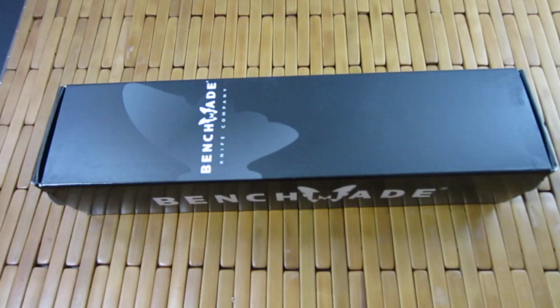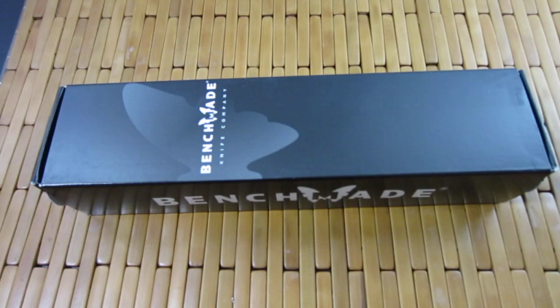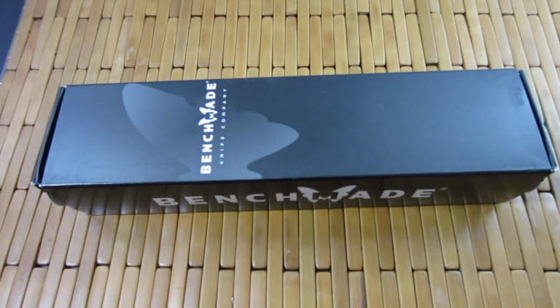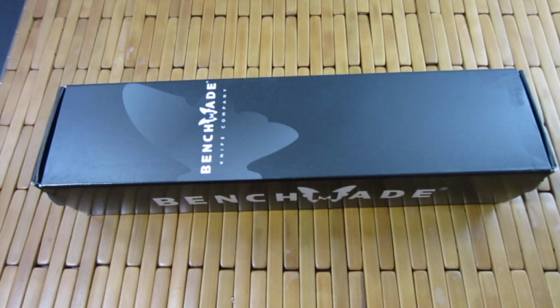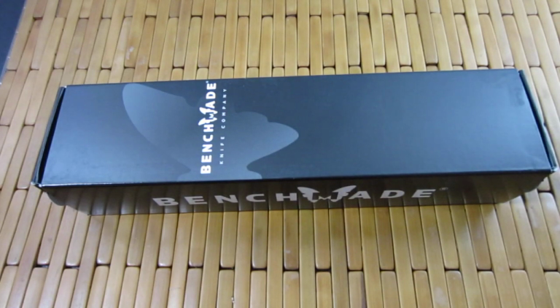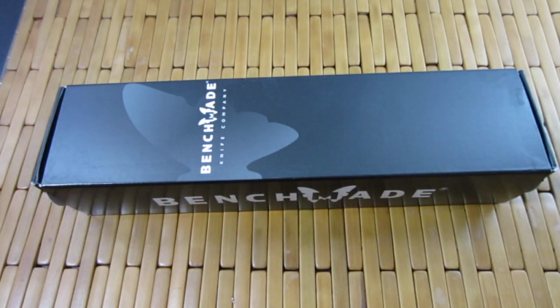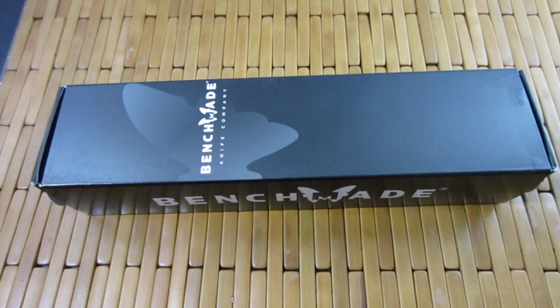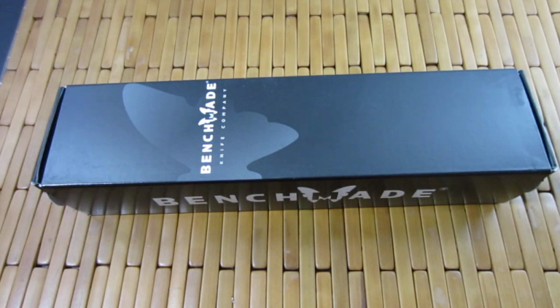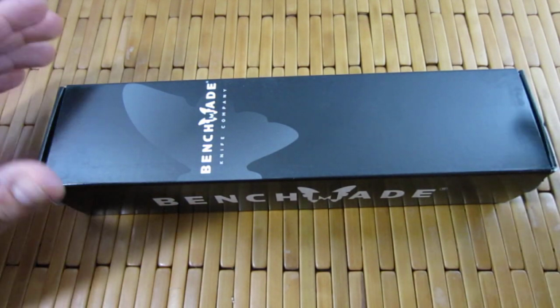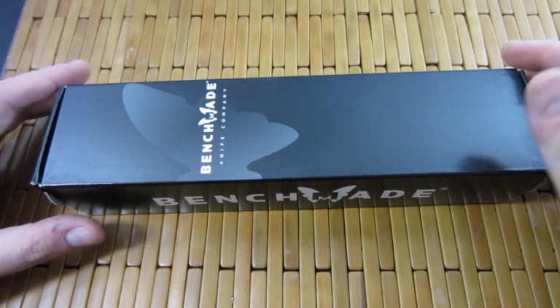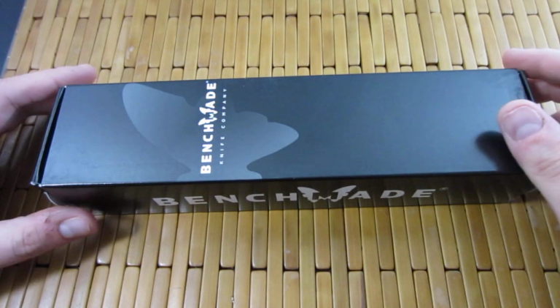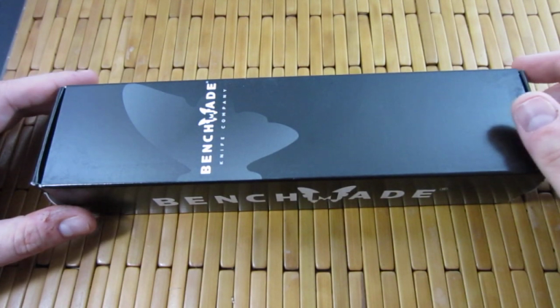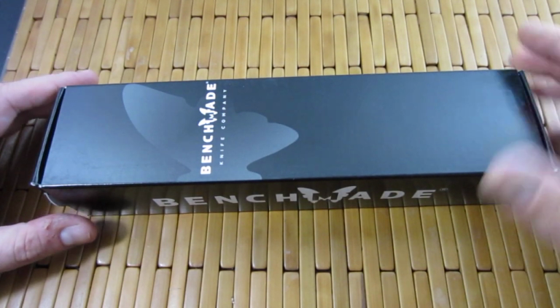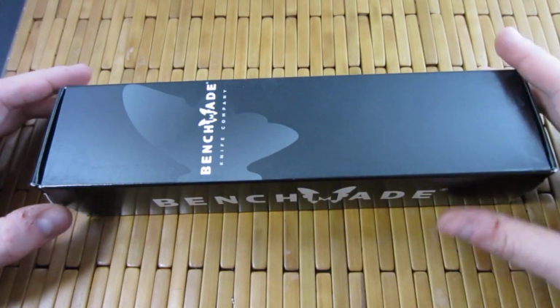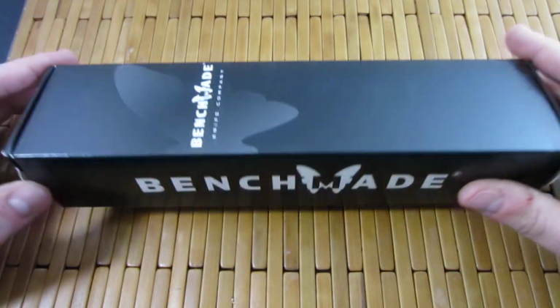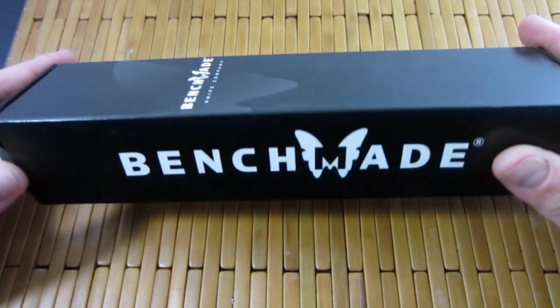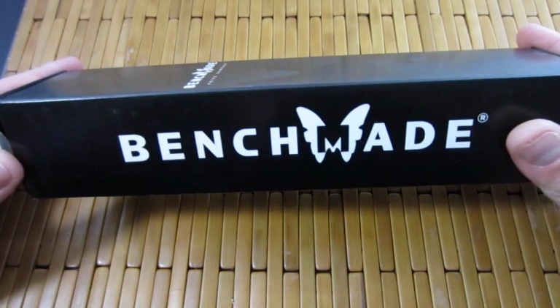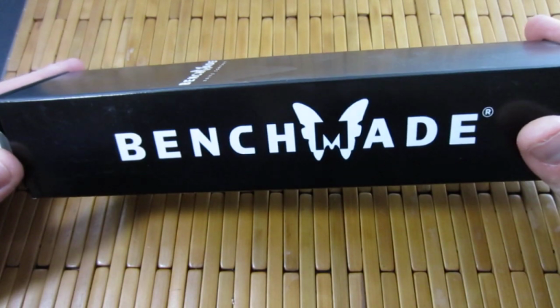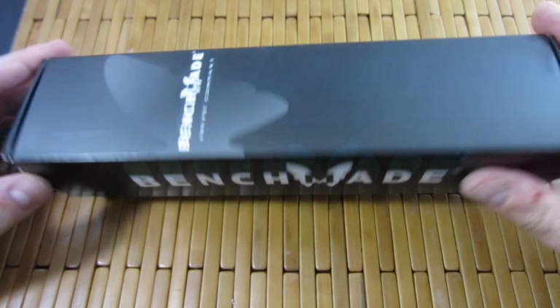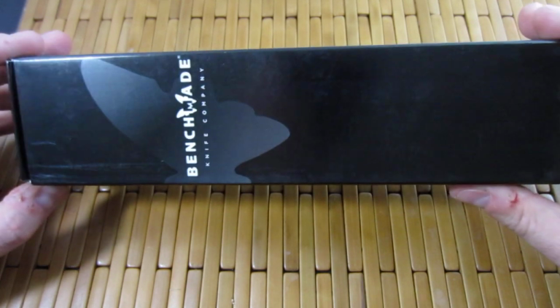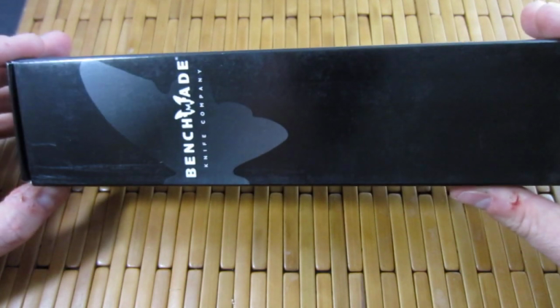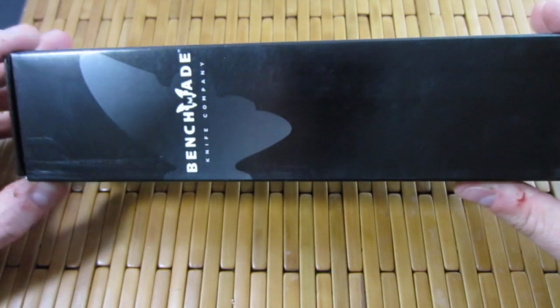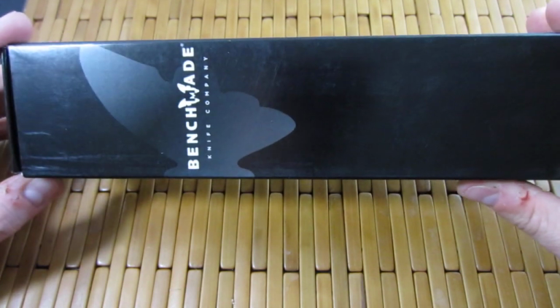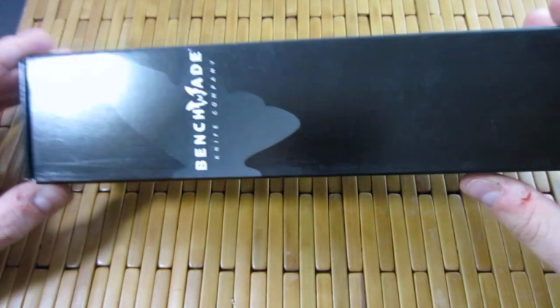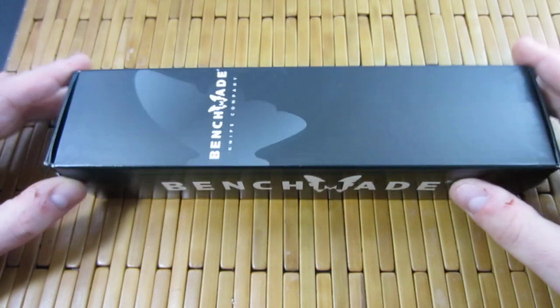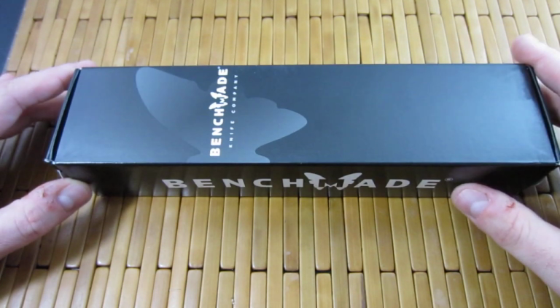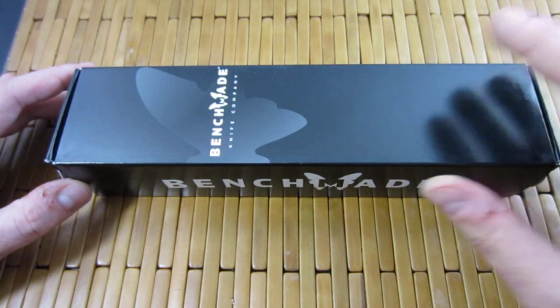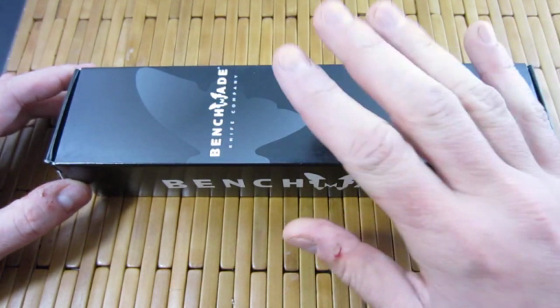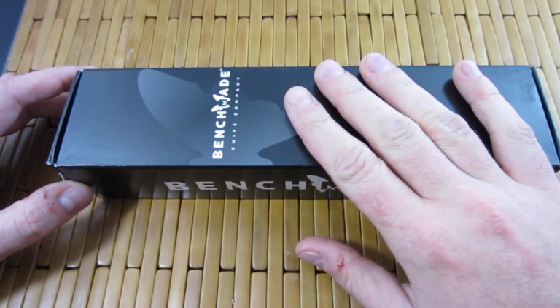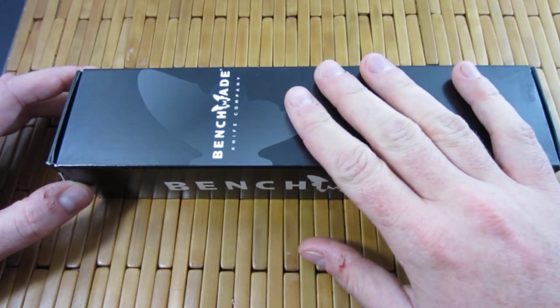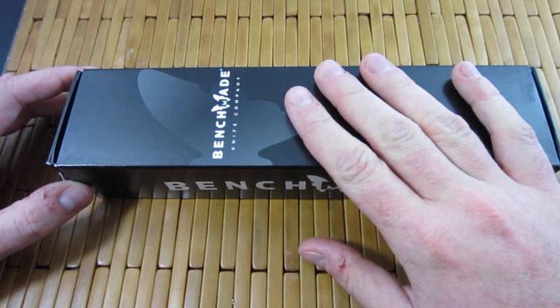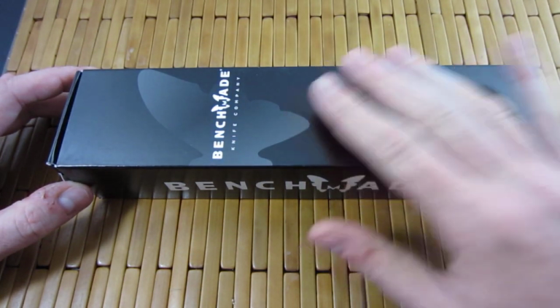Hey hombres, what is going on? Carter here. Got an unboxing for you. This is a Benchmade Black Class, hence the black box.